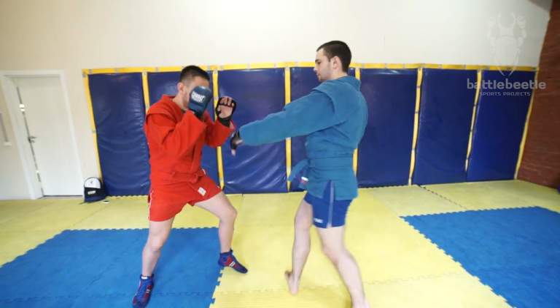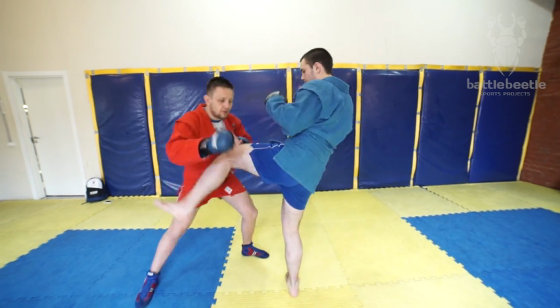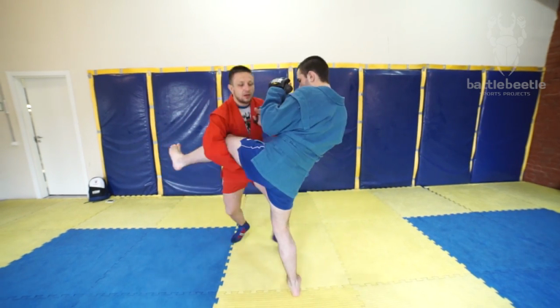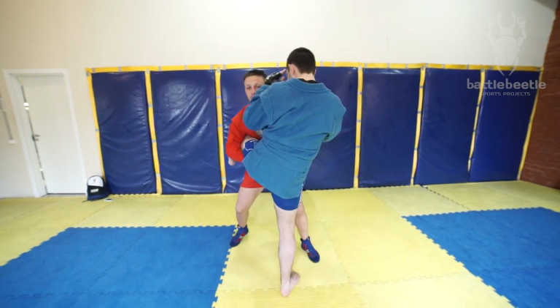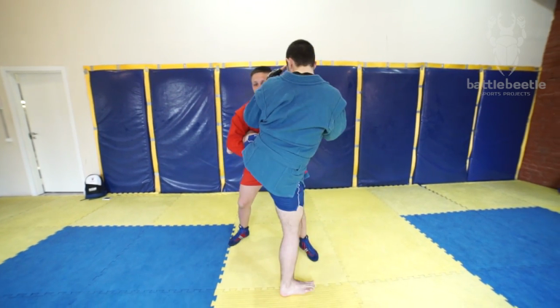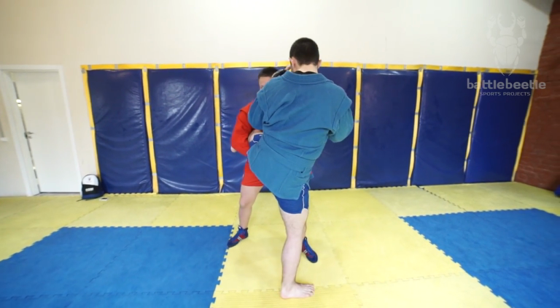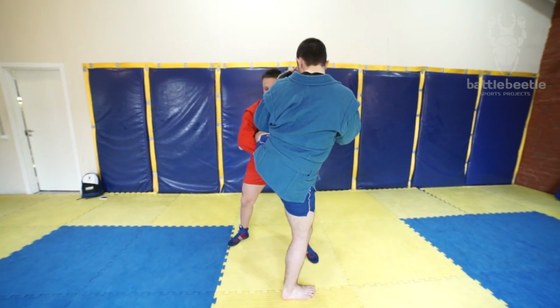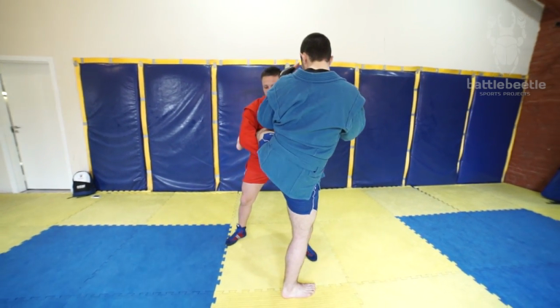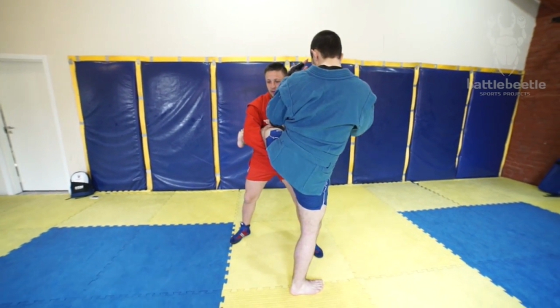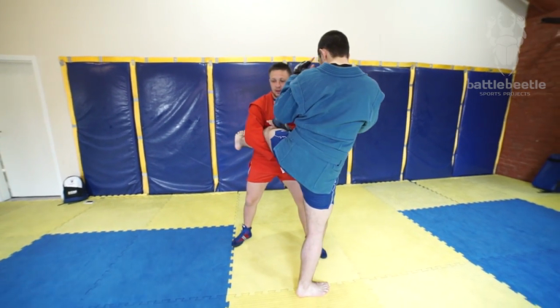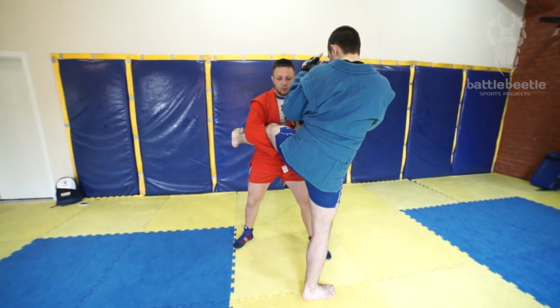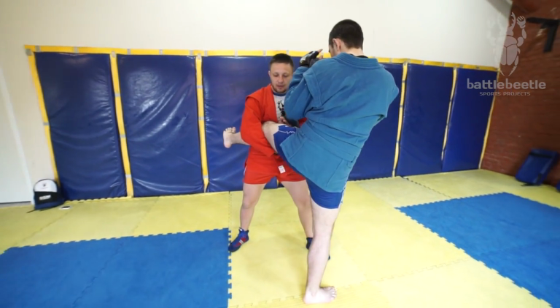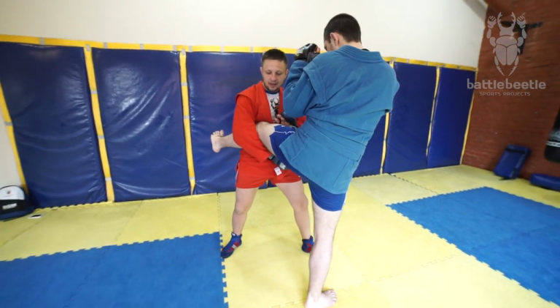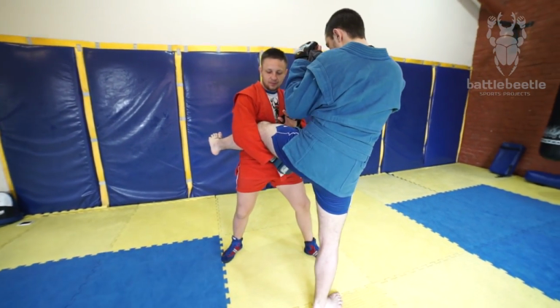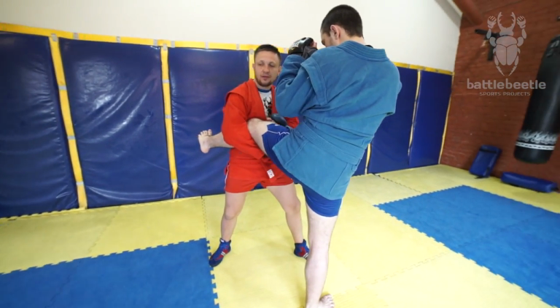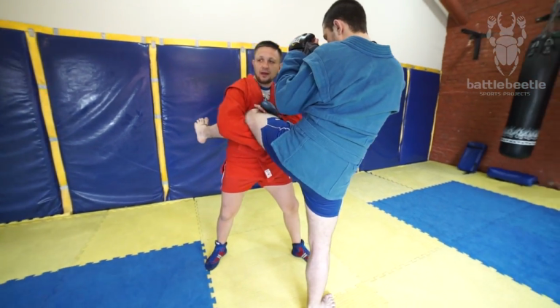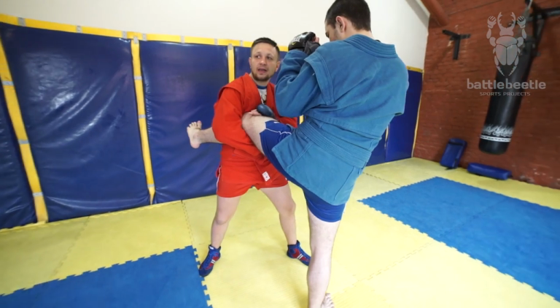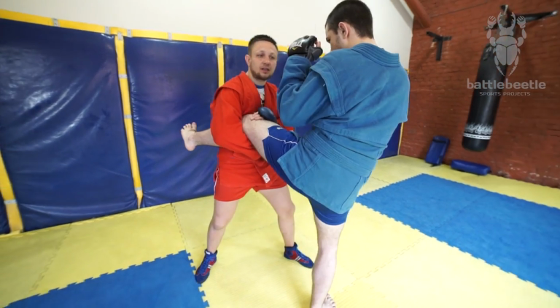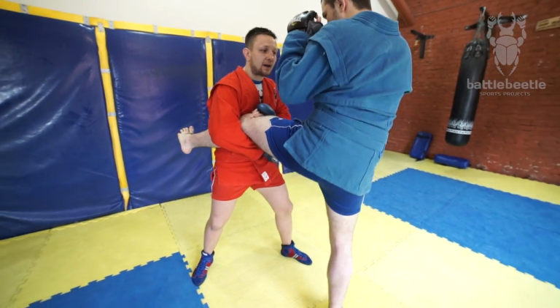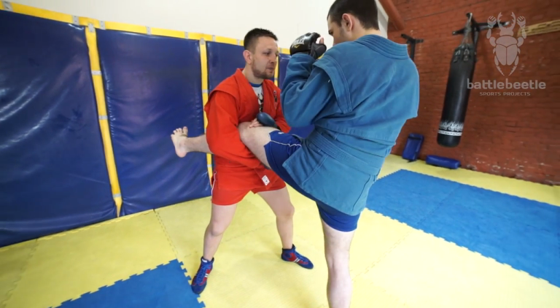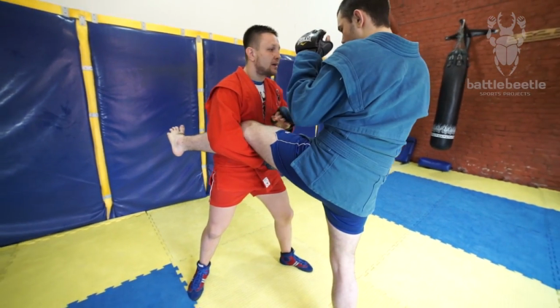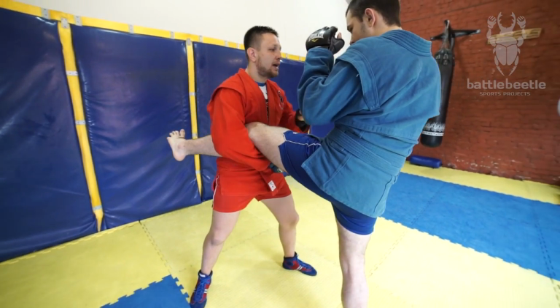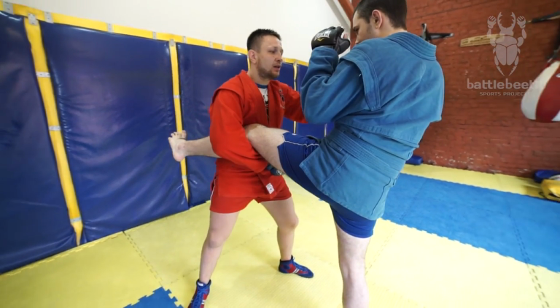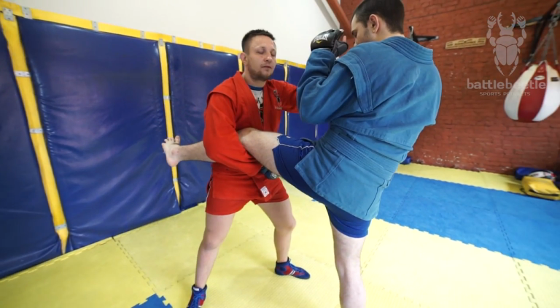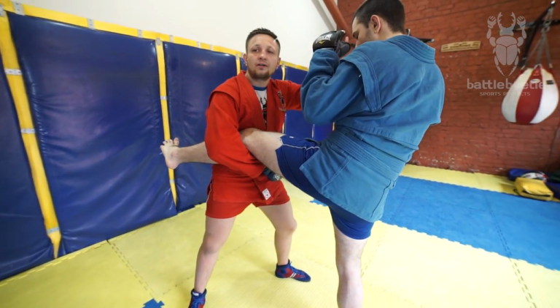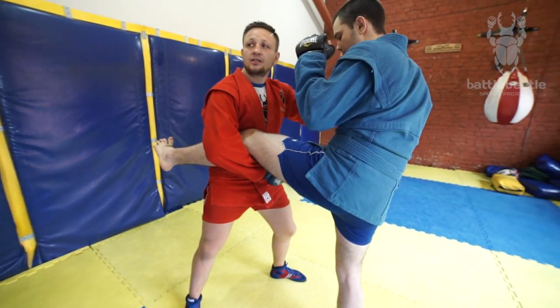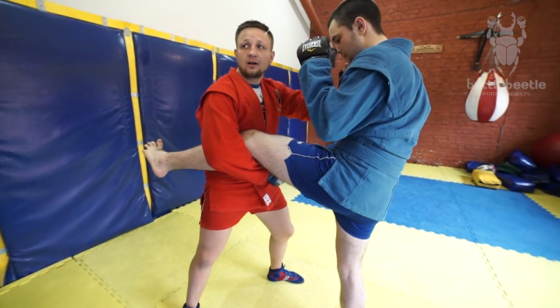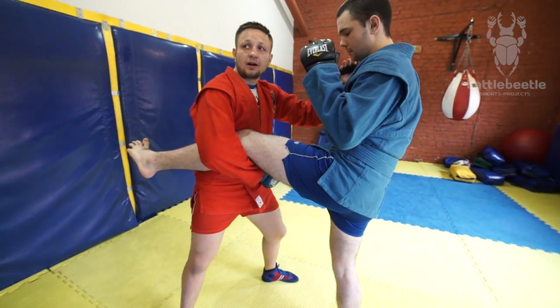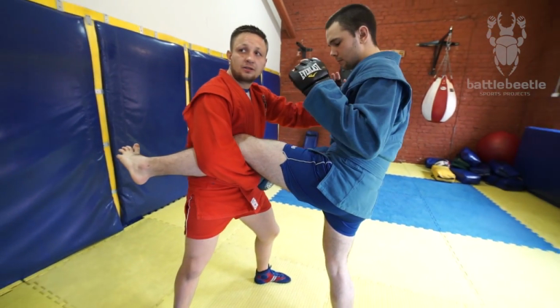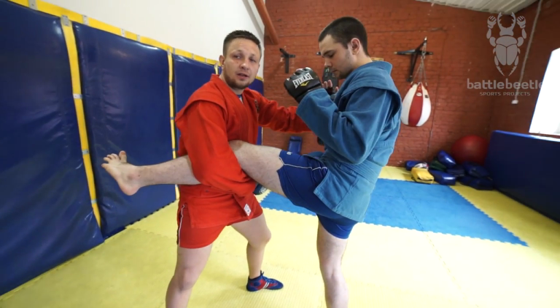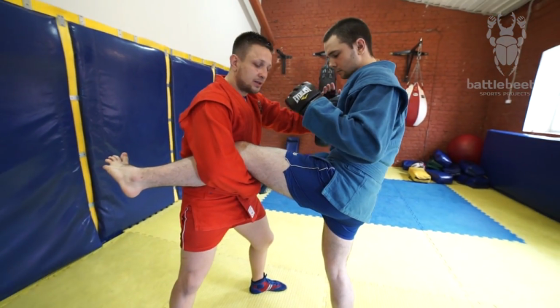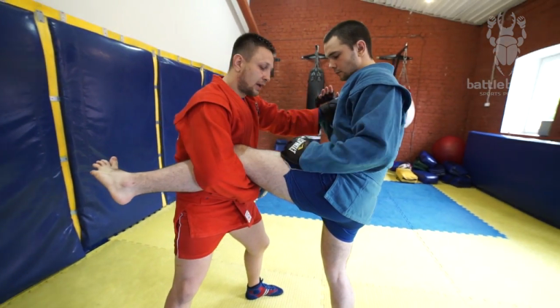From here I block with my palm and then I catch the leg. Now a lot of fighters are used to doing this thing from here.